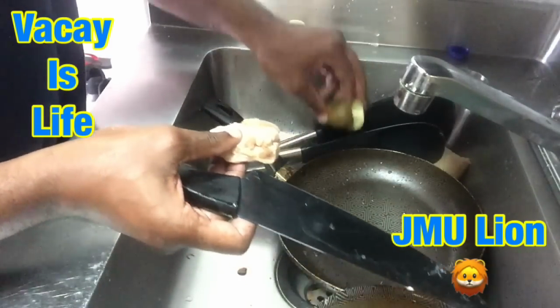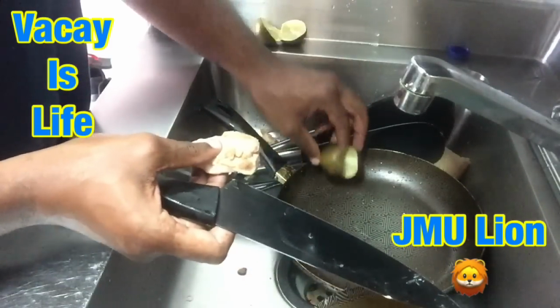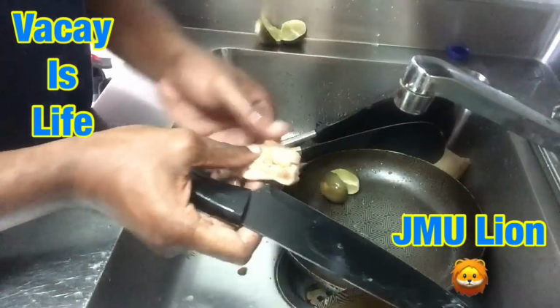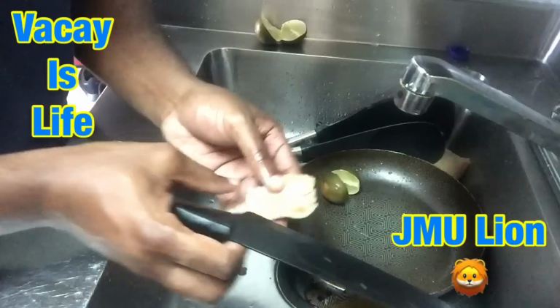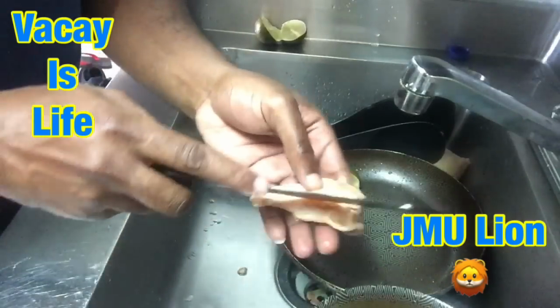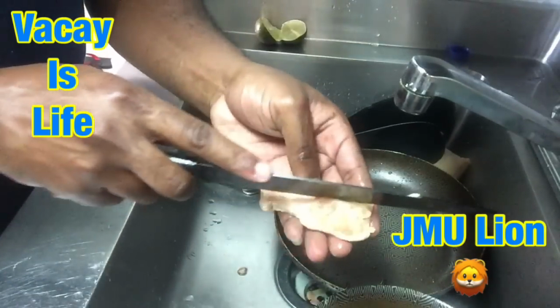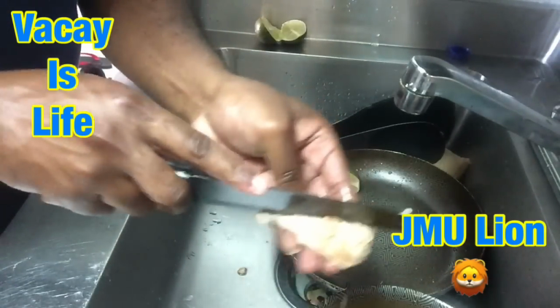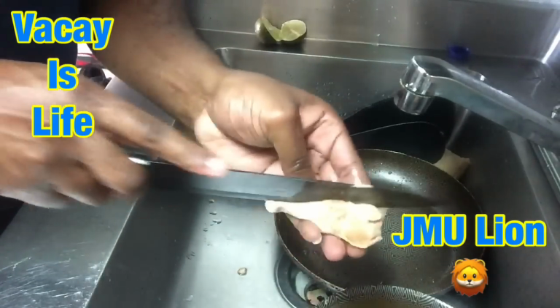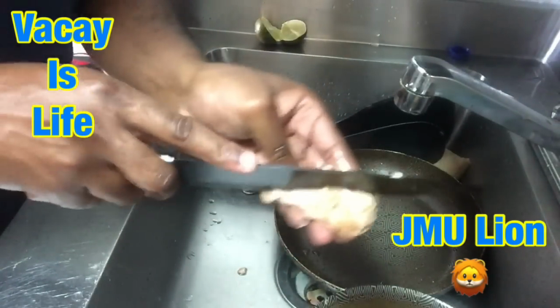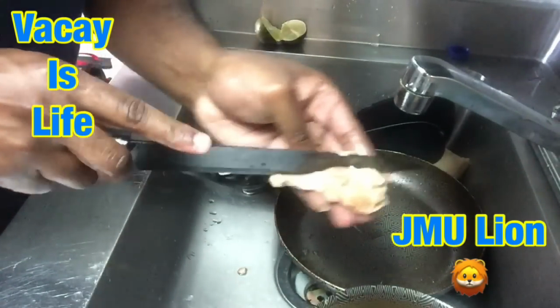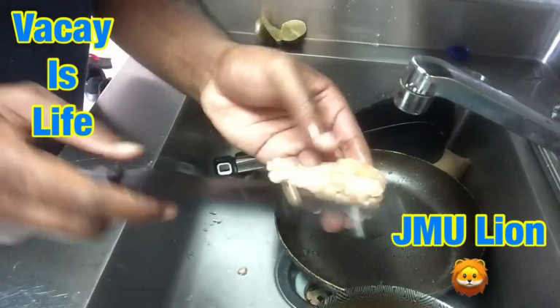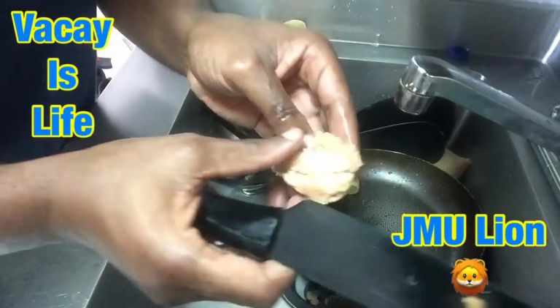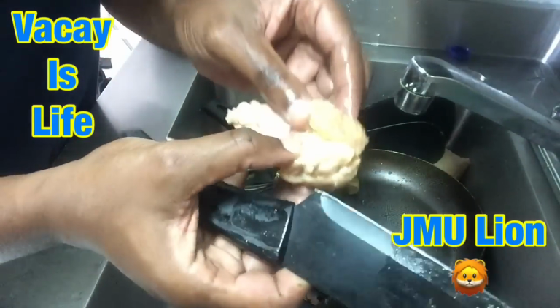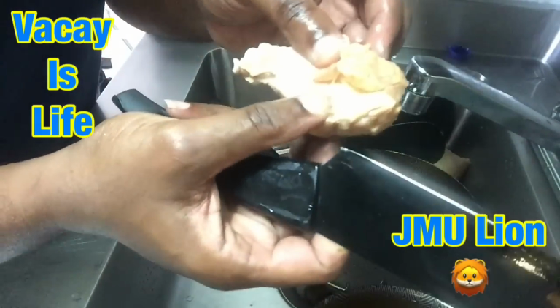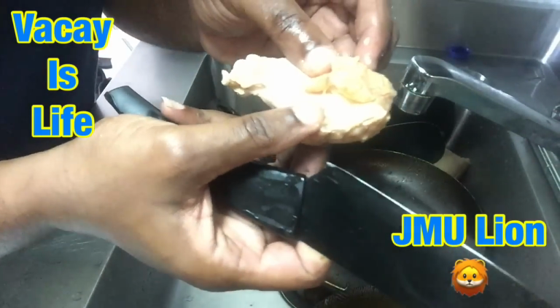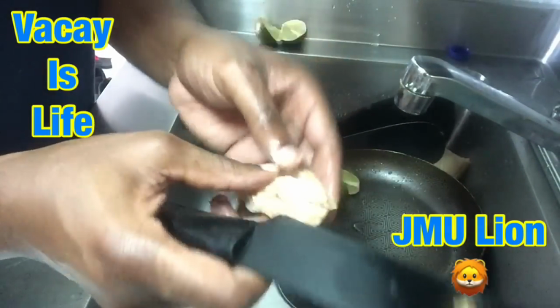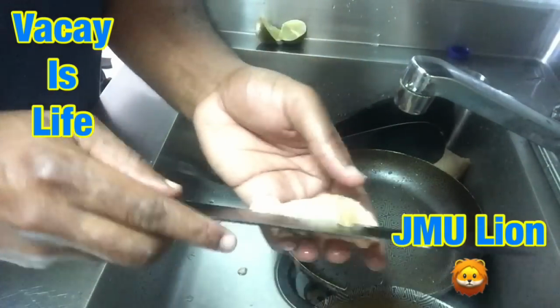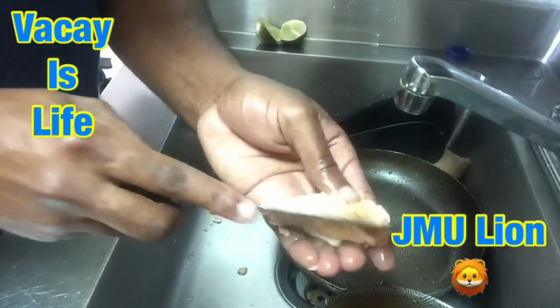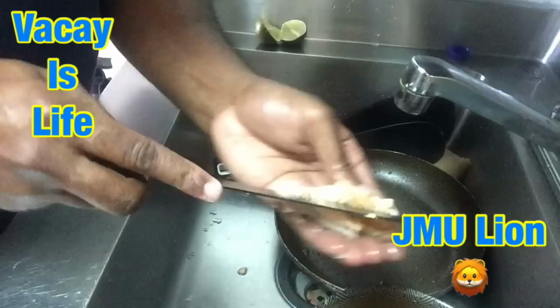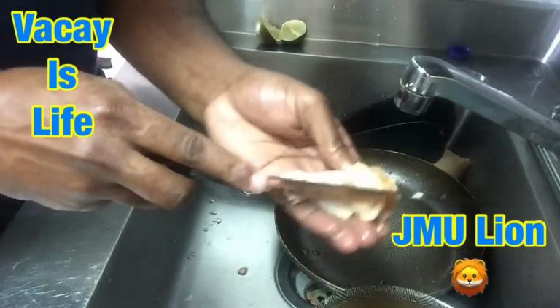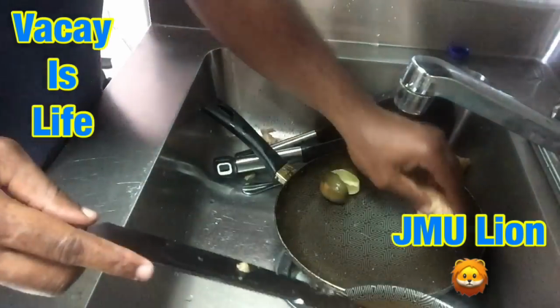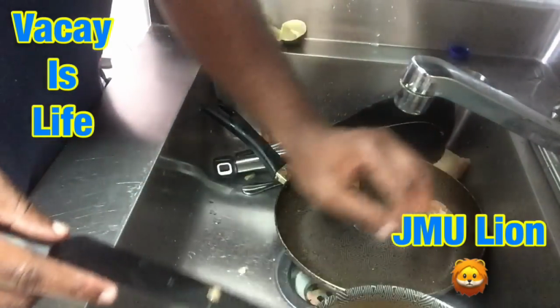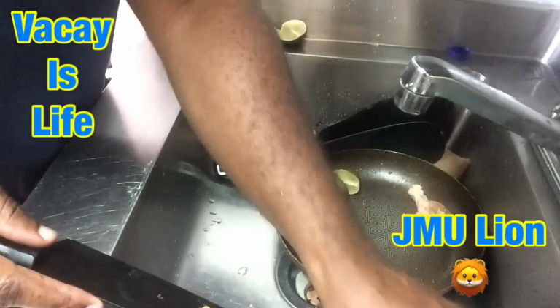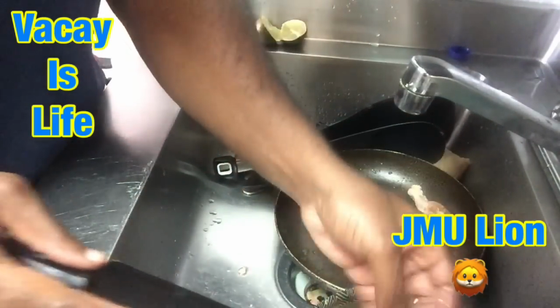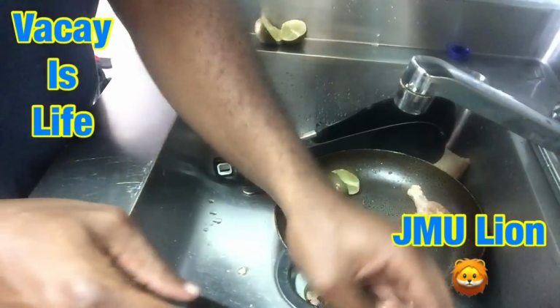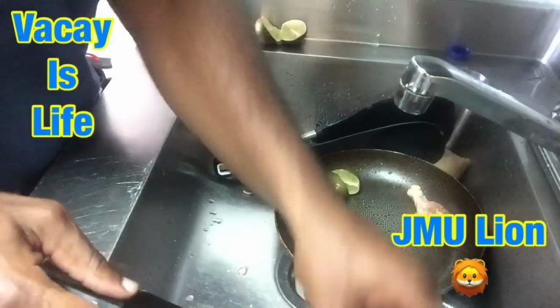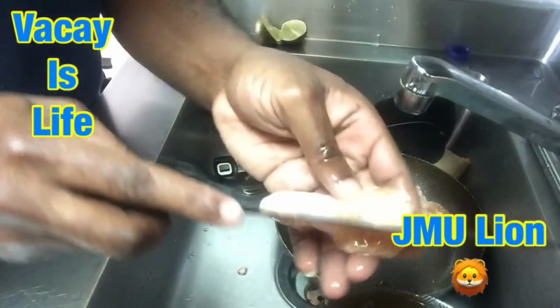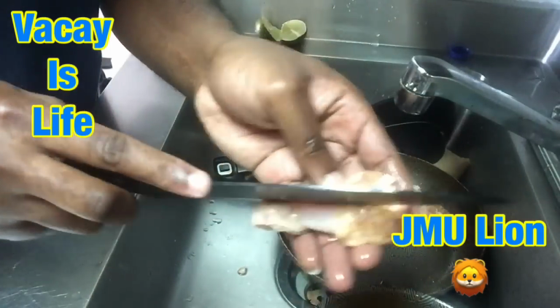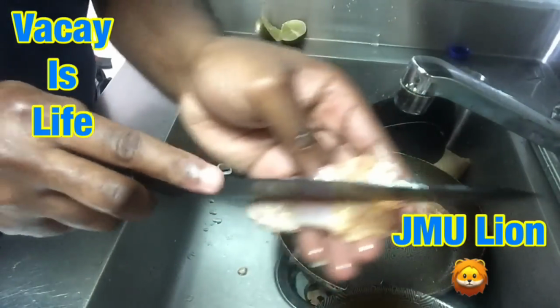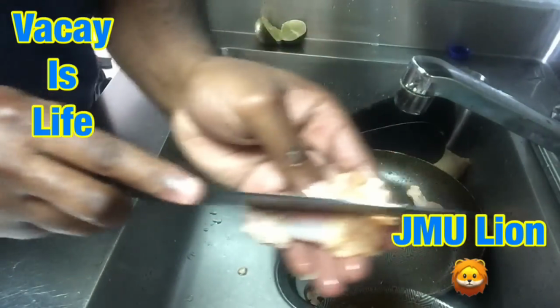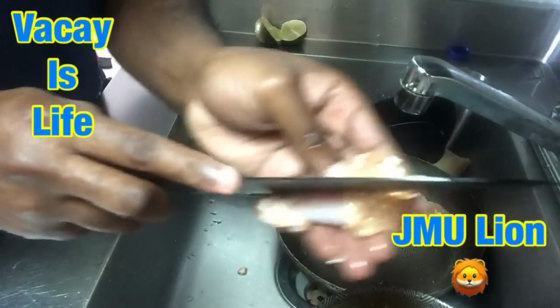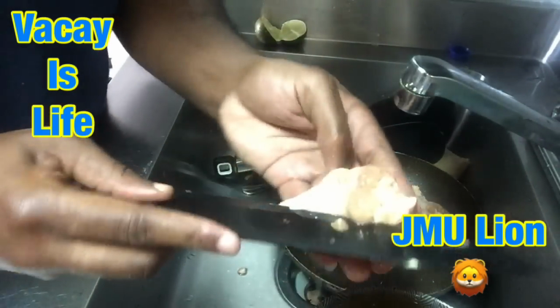I'm gonna go ahead and cut it up a little bit — right here, down the middle — so my chicken could cook. When it starts cooking, cut in the middle of it a little bit. Do that to every single piece.